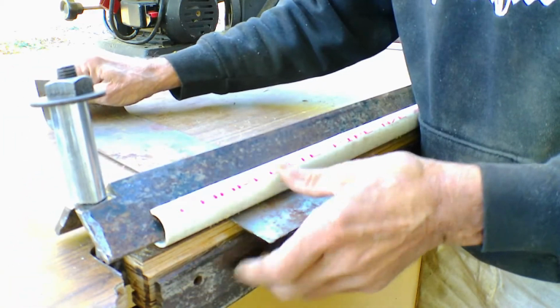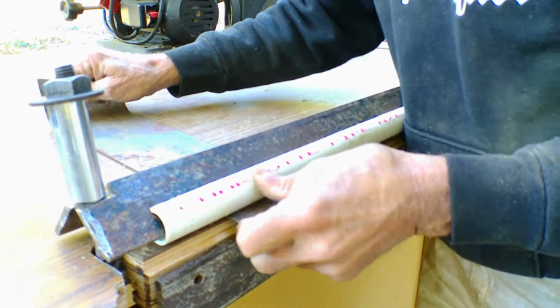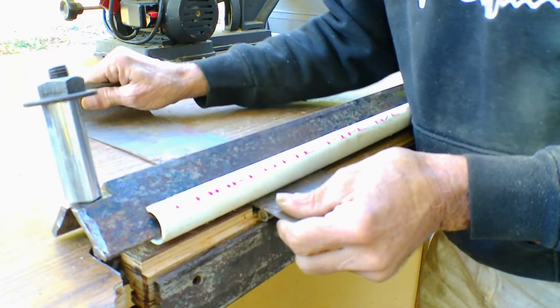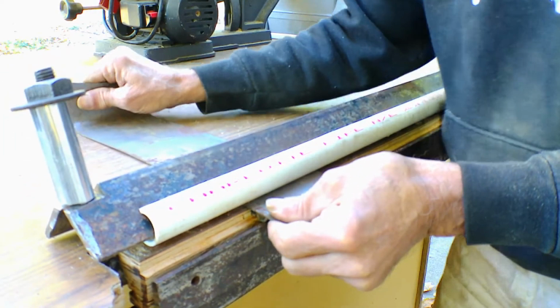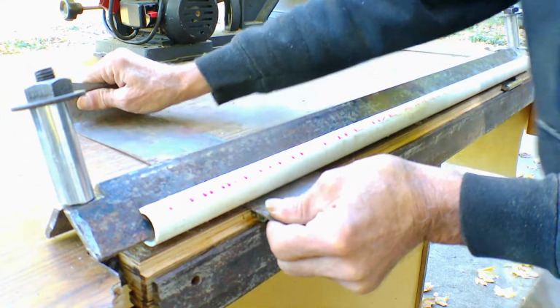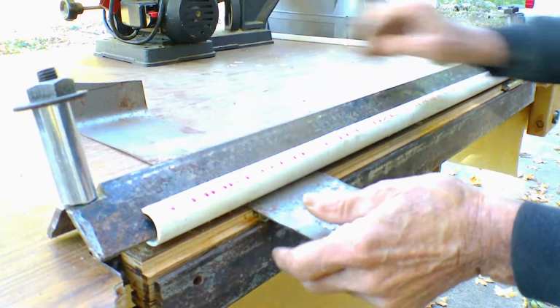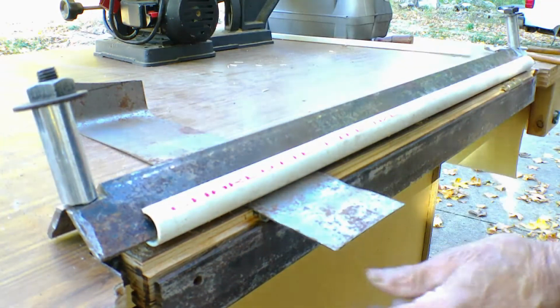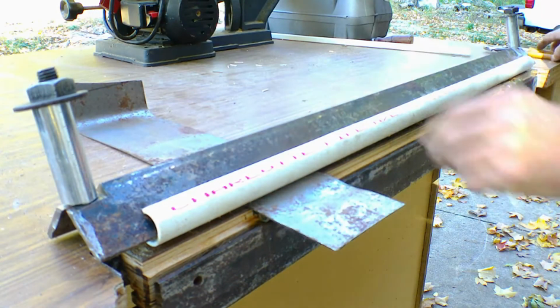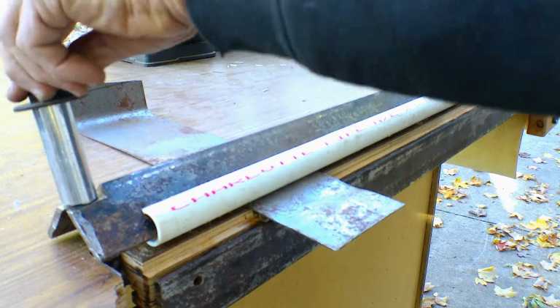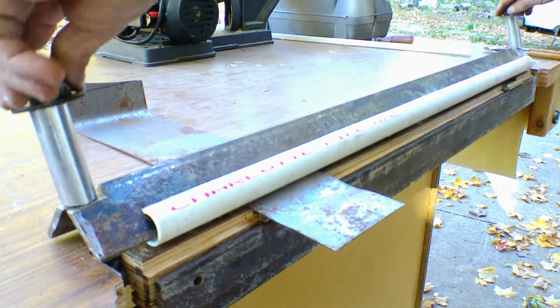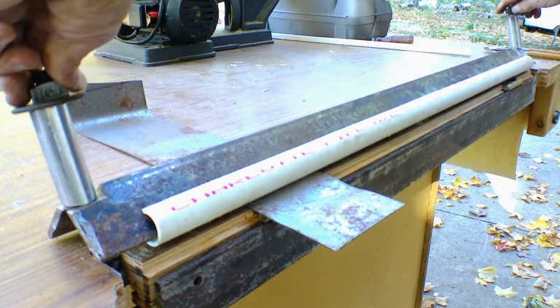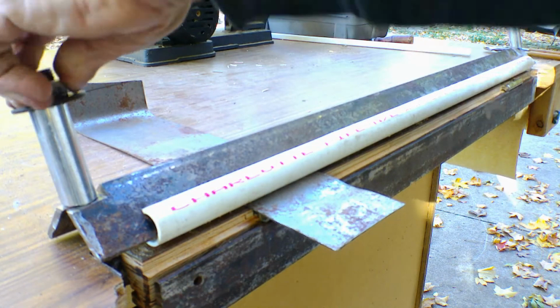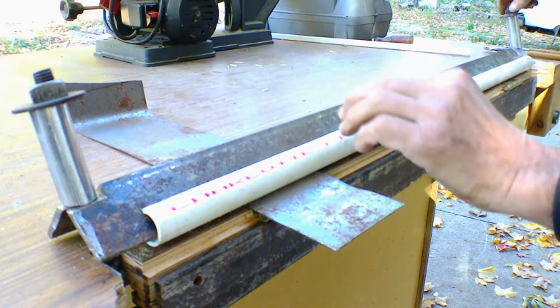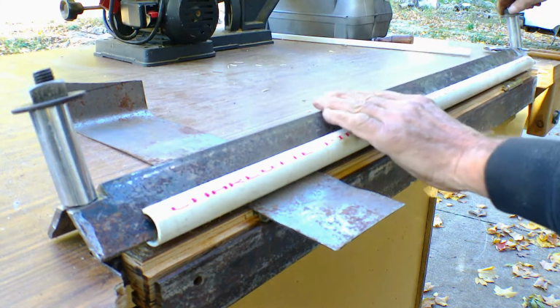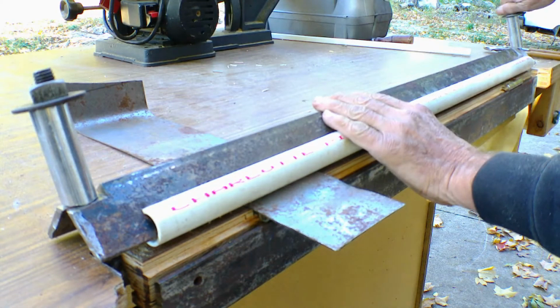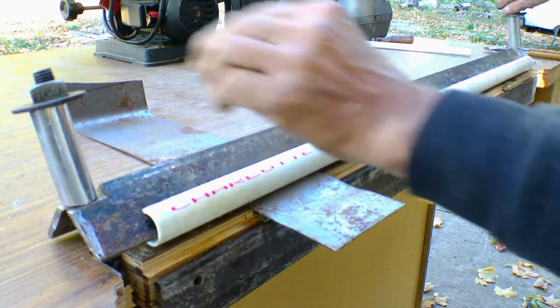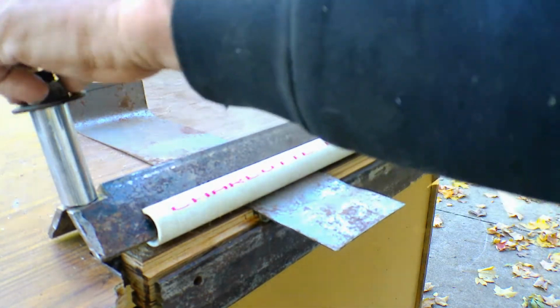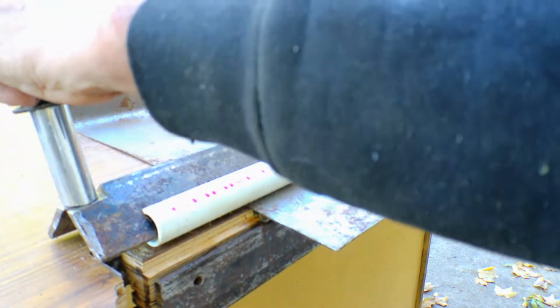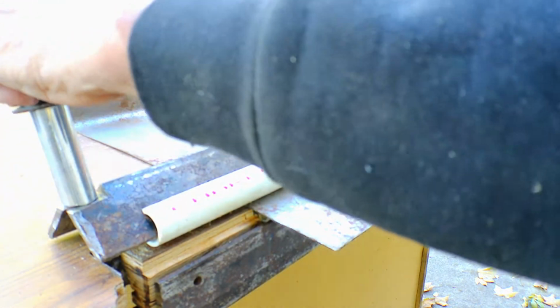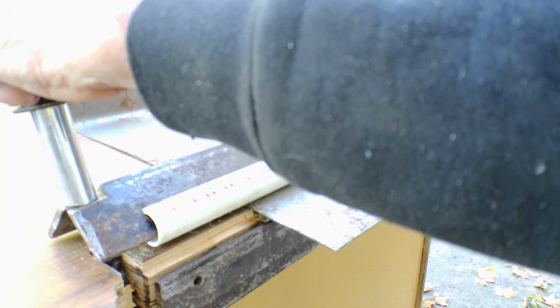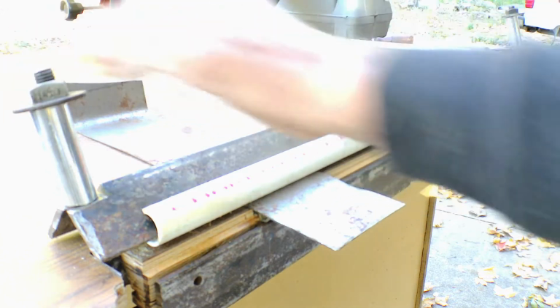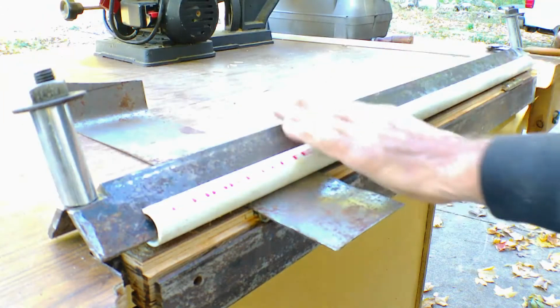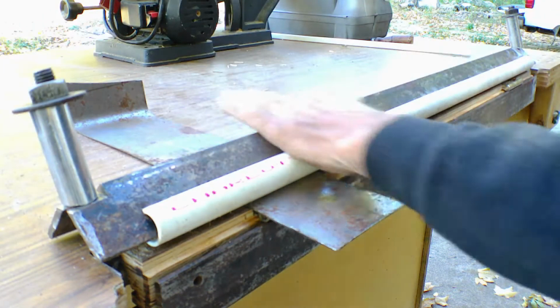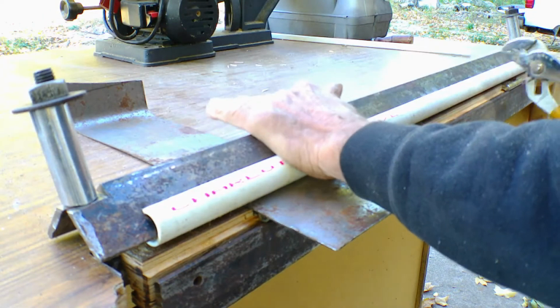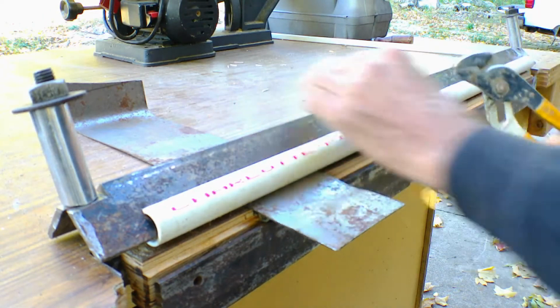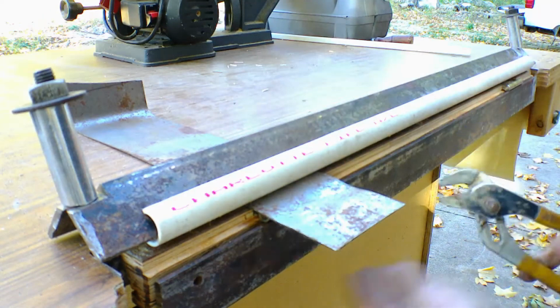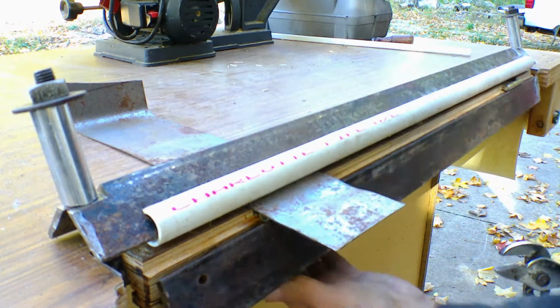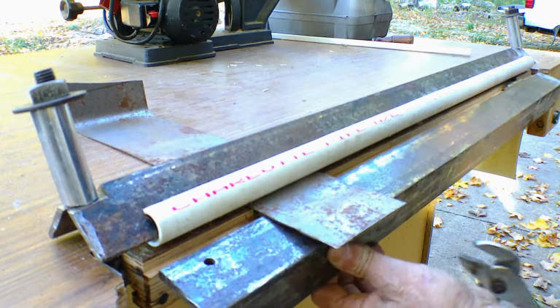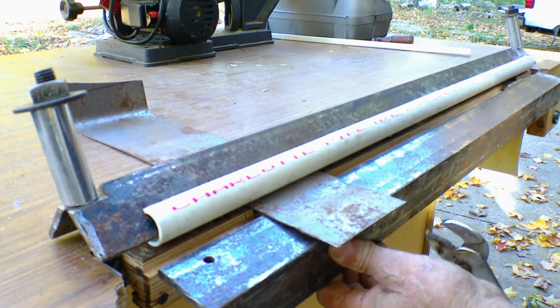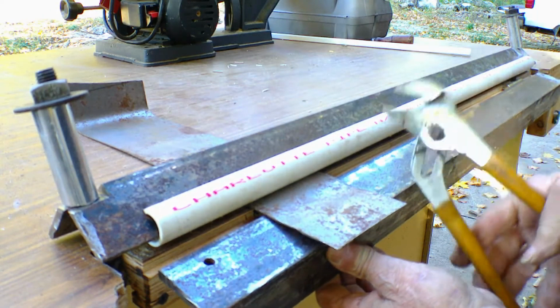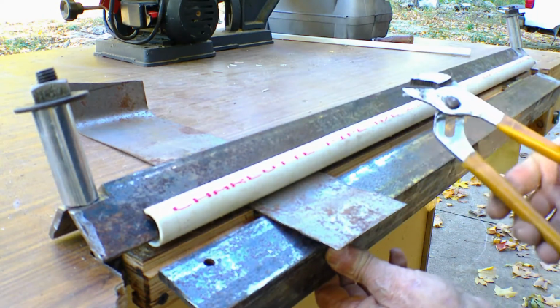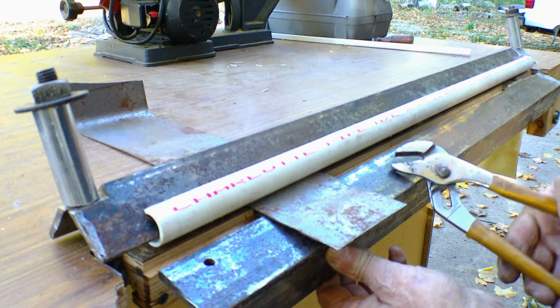I took my pipe and put it on there, then I come in here and tighten down both my nuts to the point where it keeps it far enough away. I still haven't made handles for this thing yet — I've been too busy with other things.